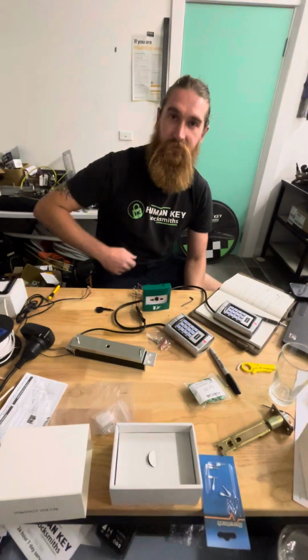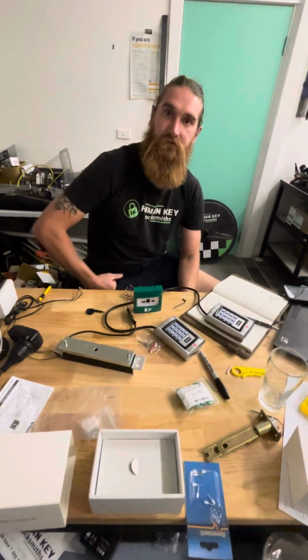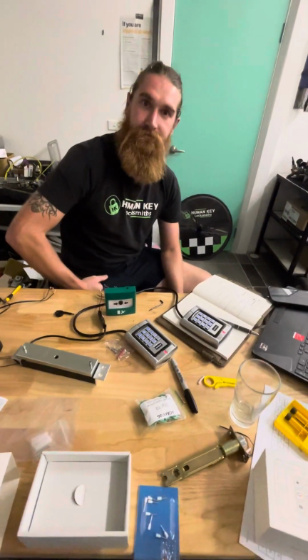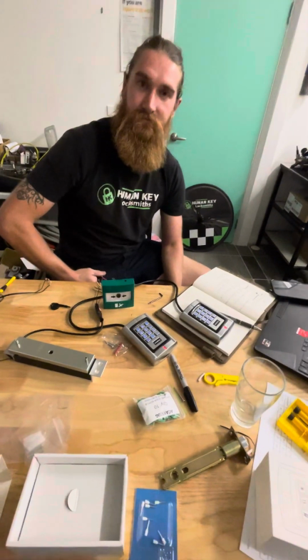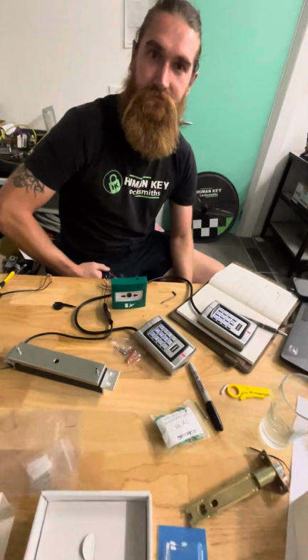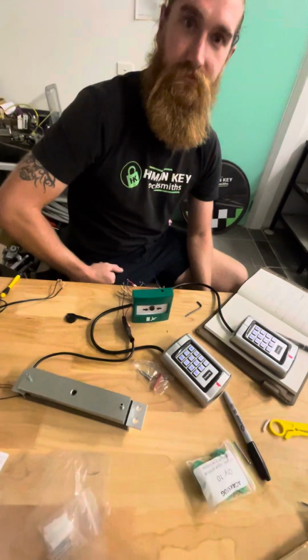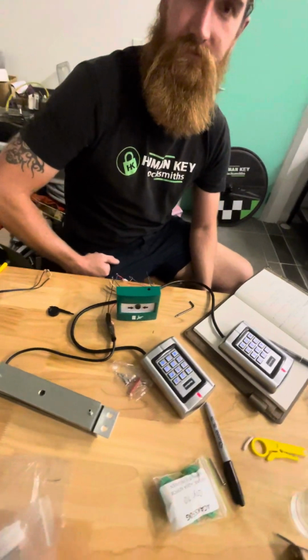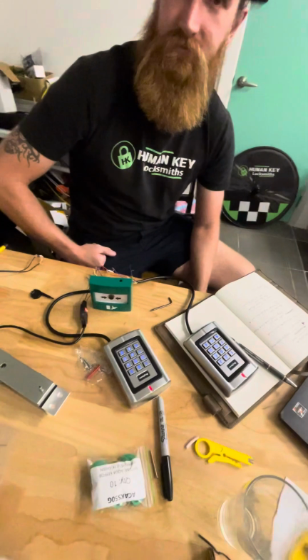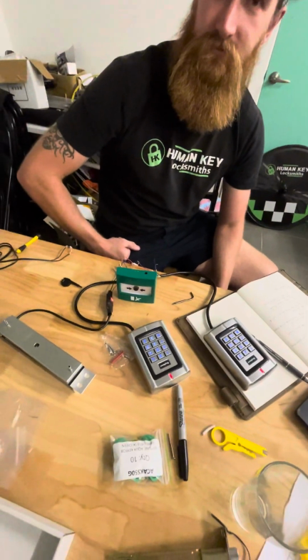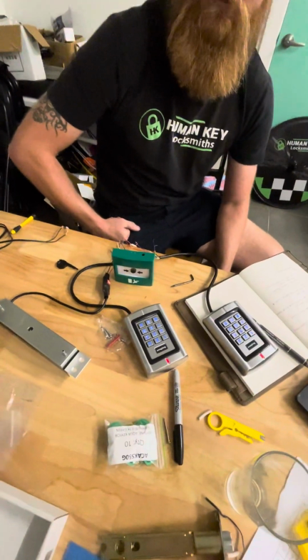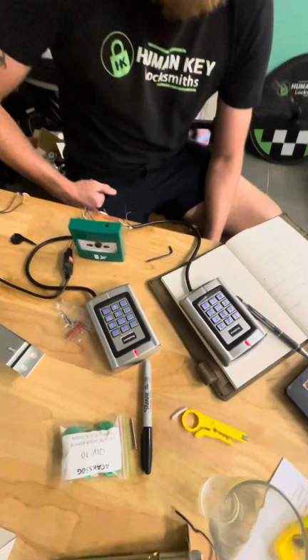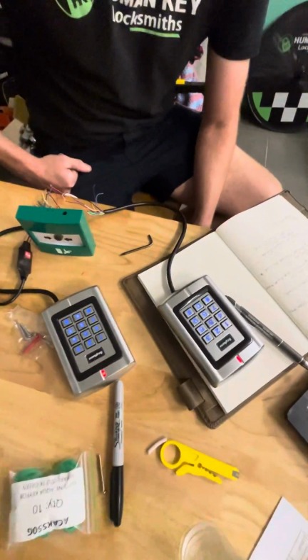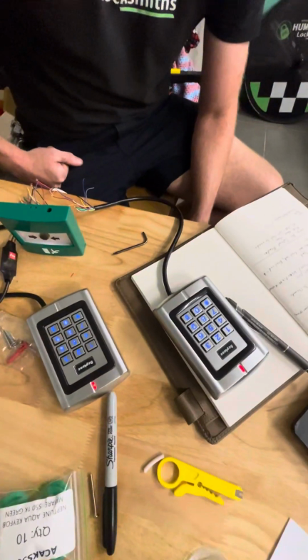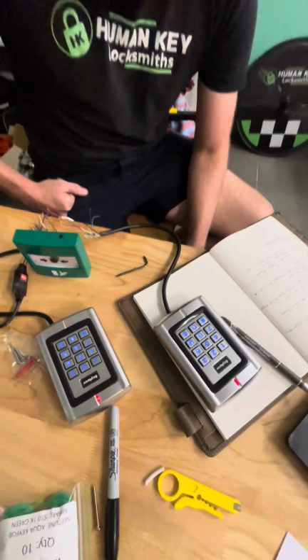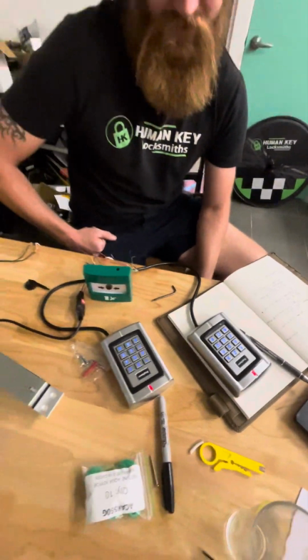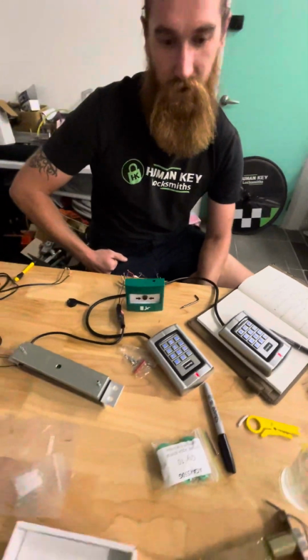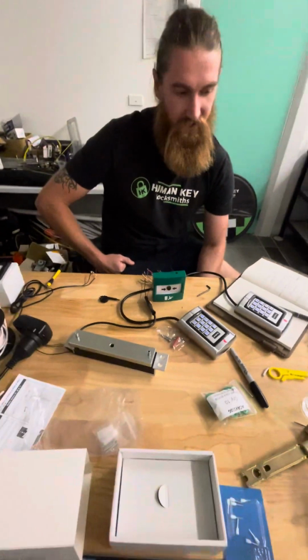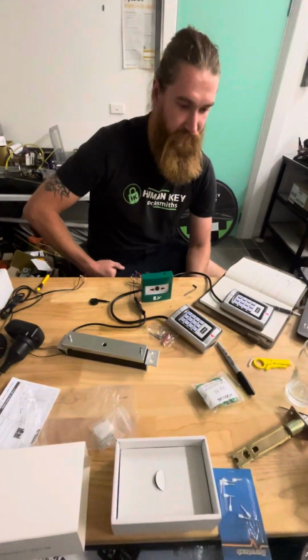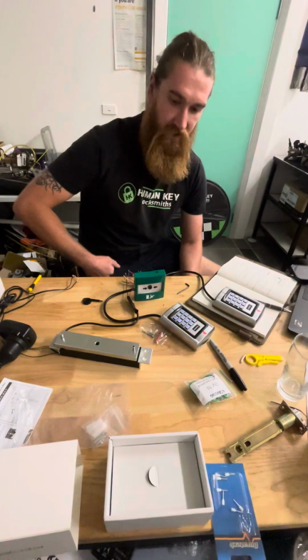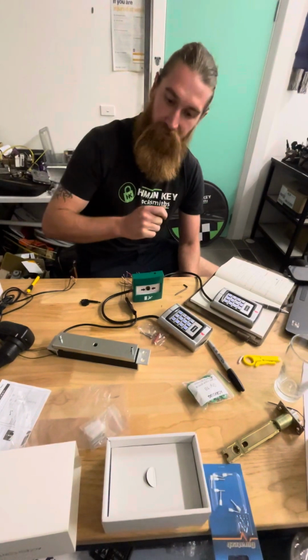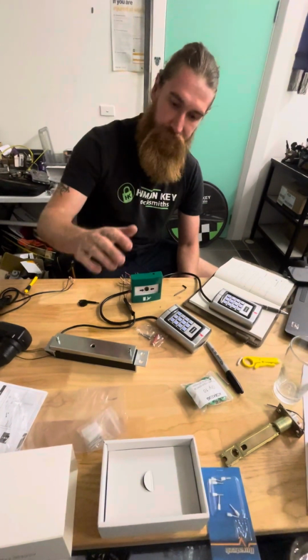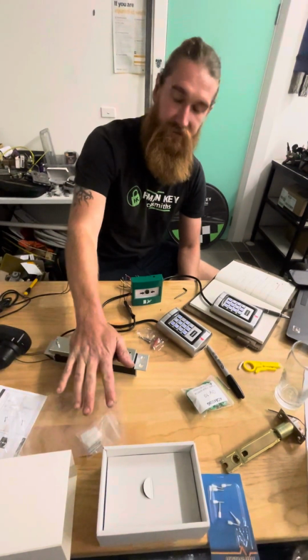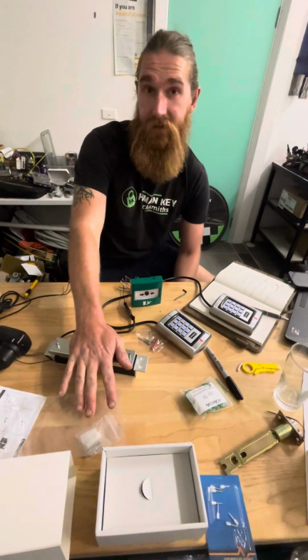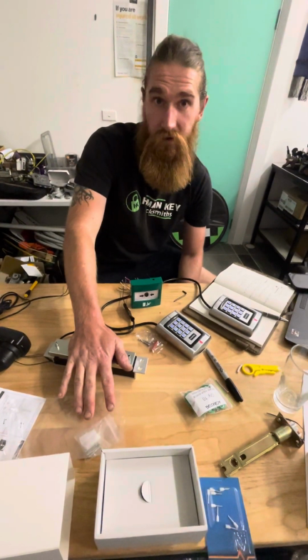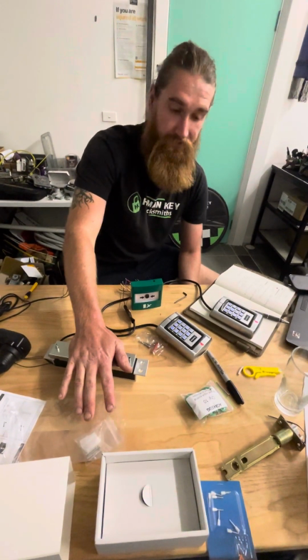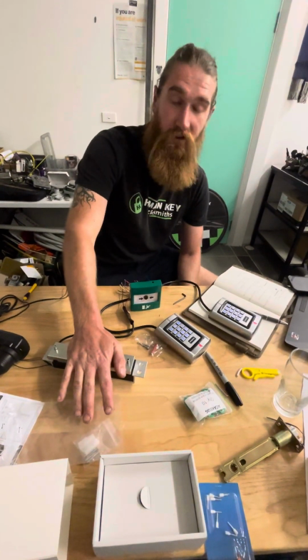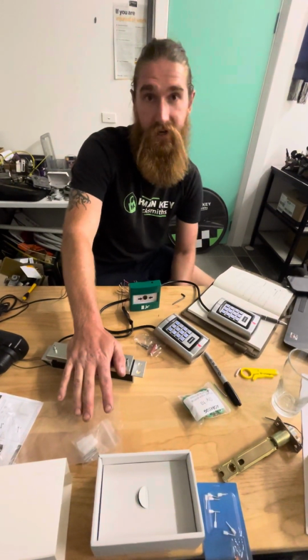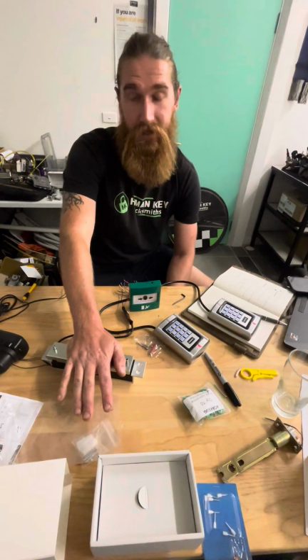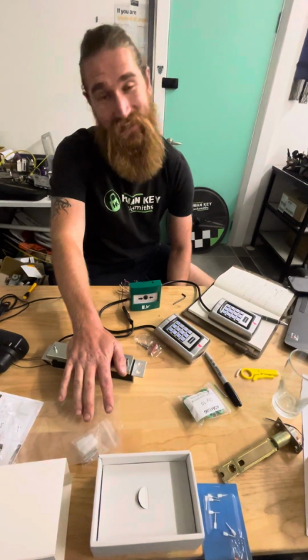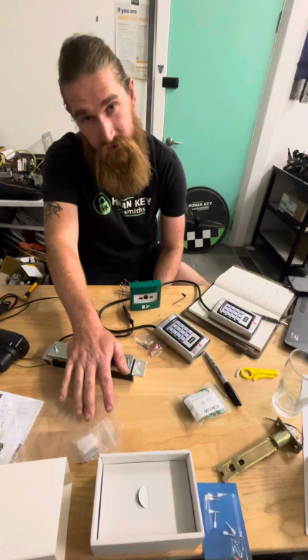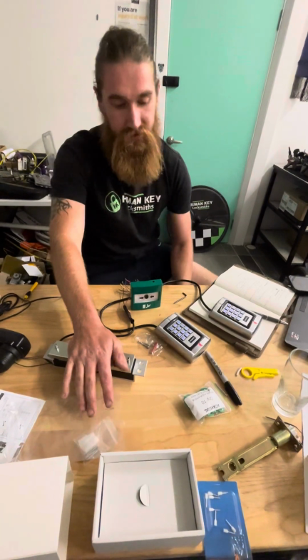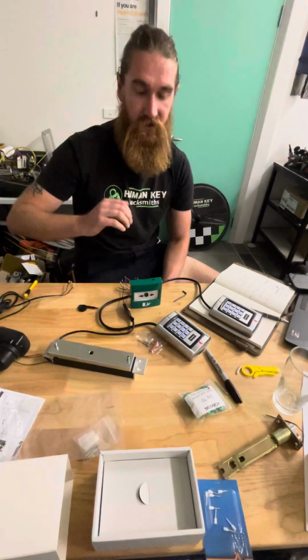Now Nick, the custom part of this job was having two keypads, wasn't it, compared to usually one? Correct — one on the inside, one on the outside. Because it's a sliding door lock, if it re-locks, they need to be able to get back in to service the clients.